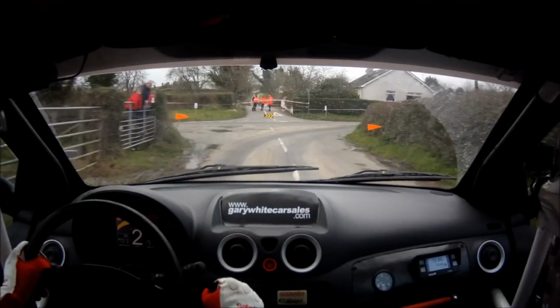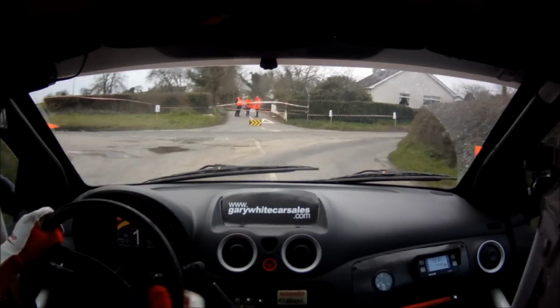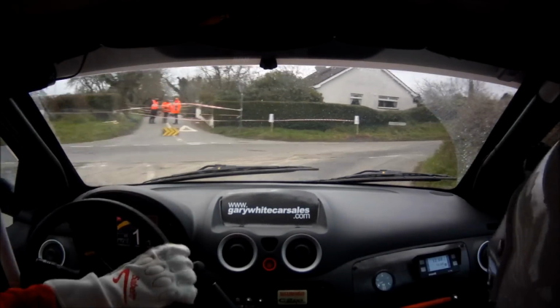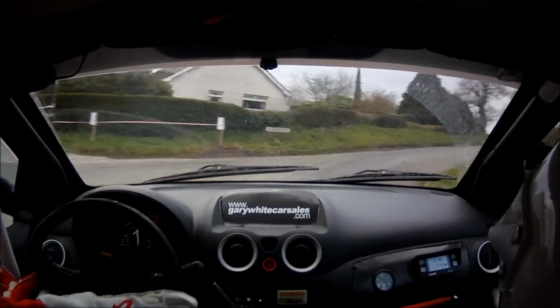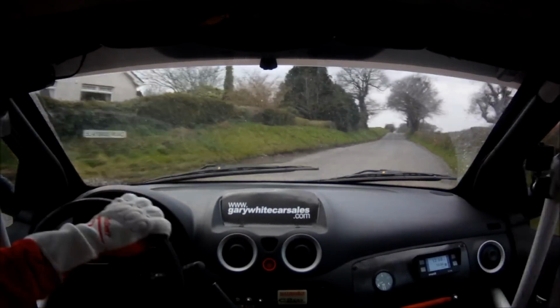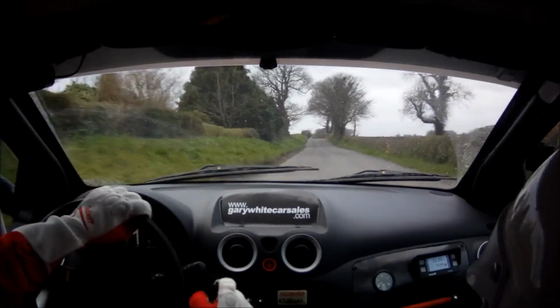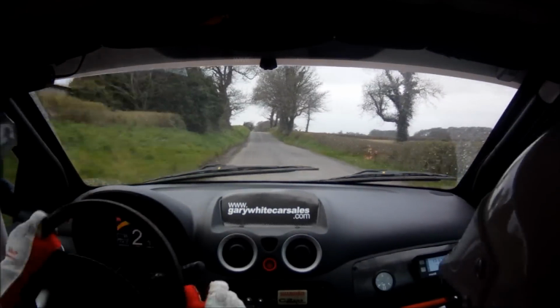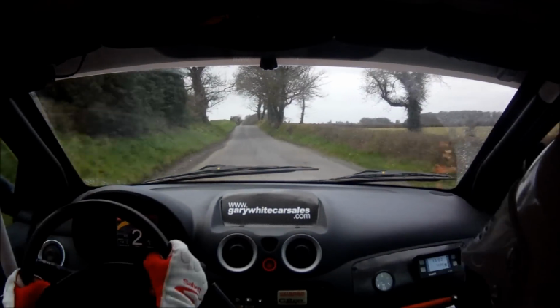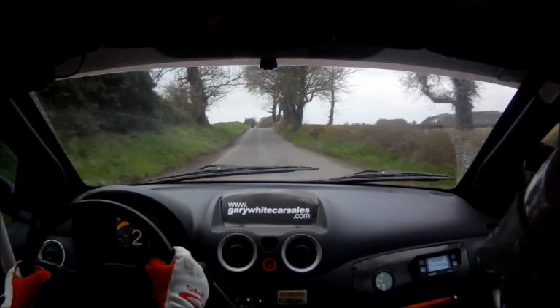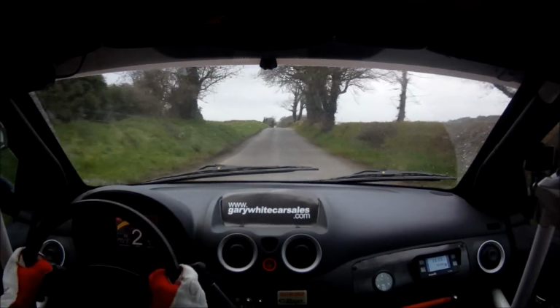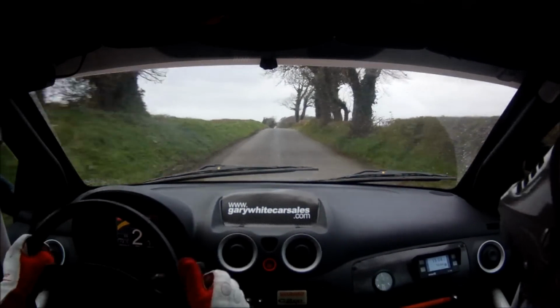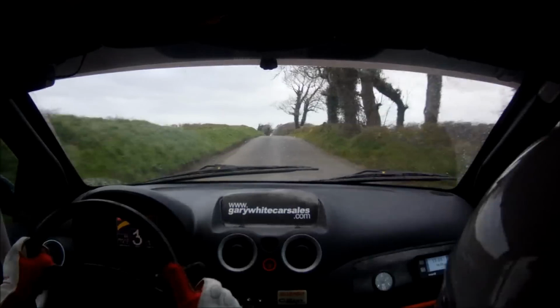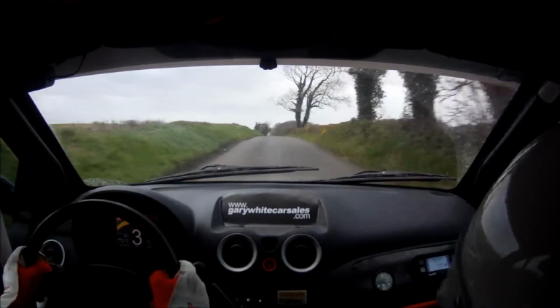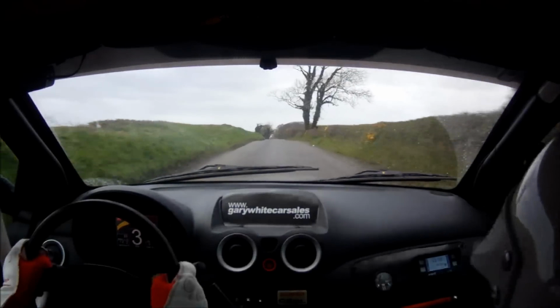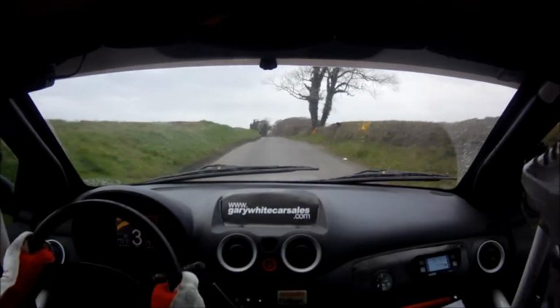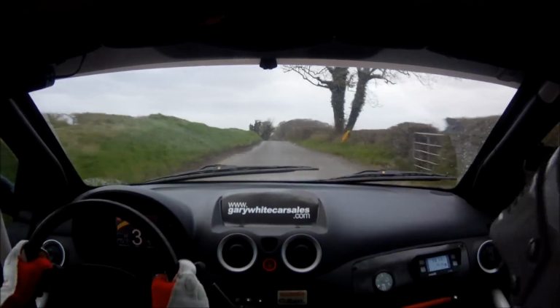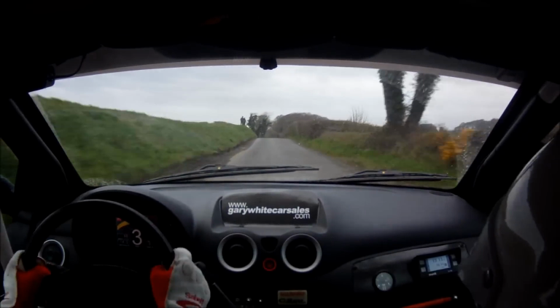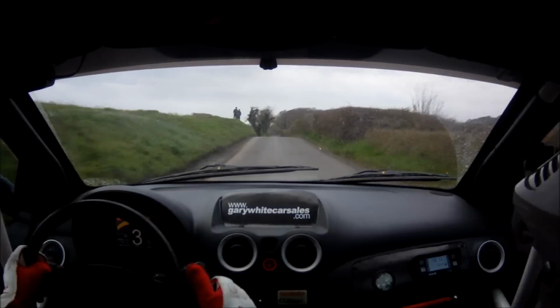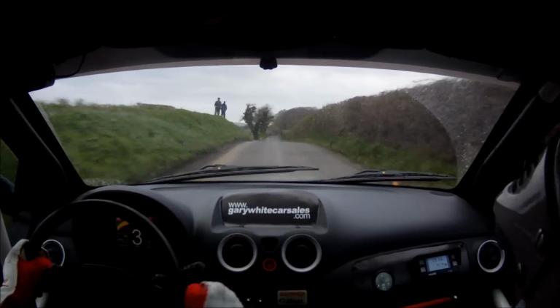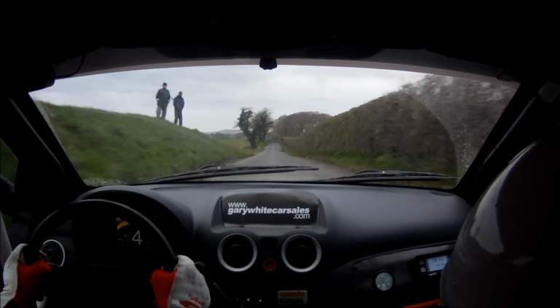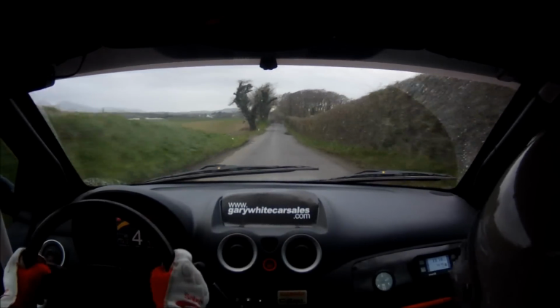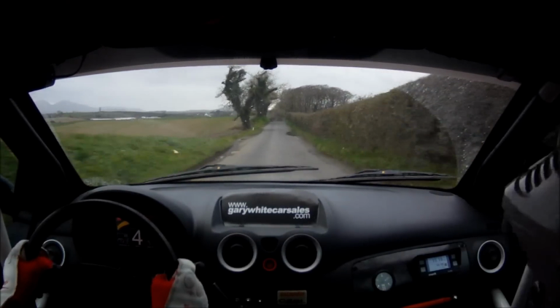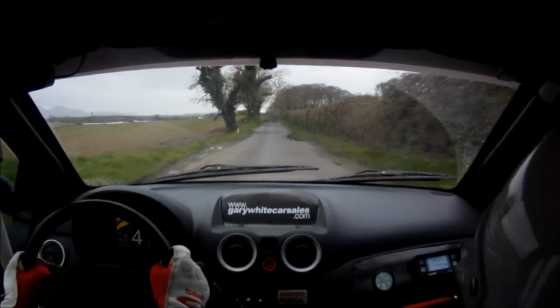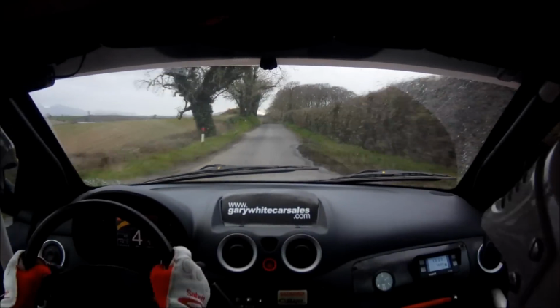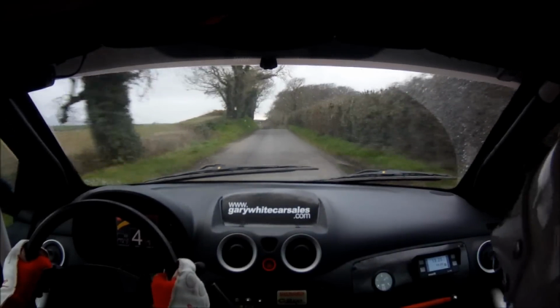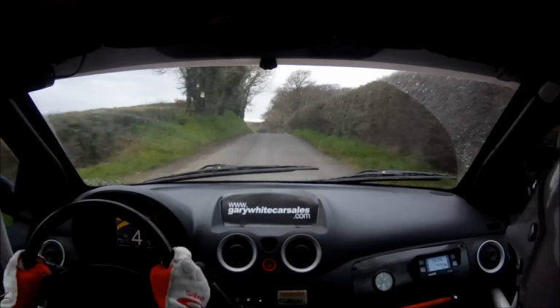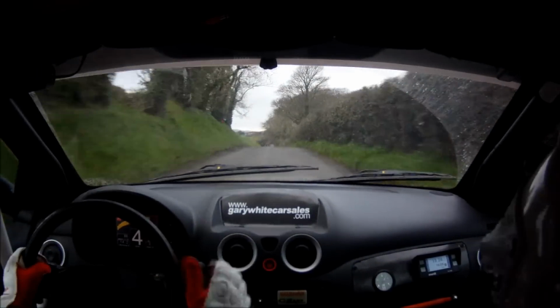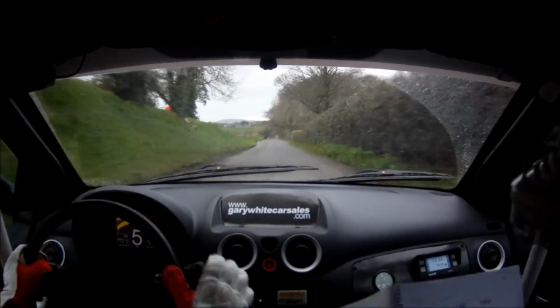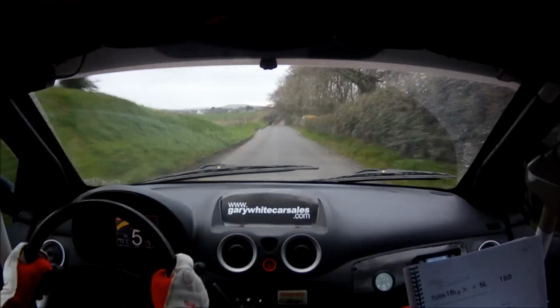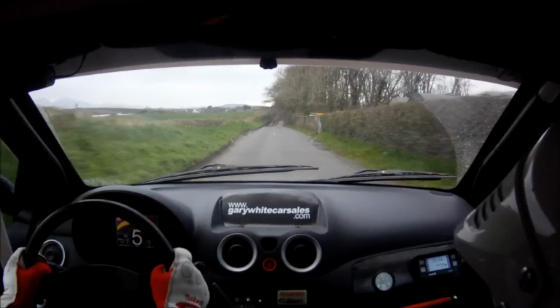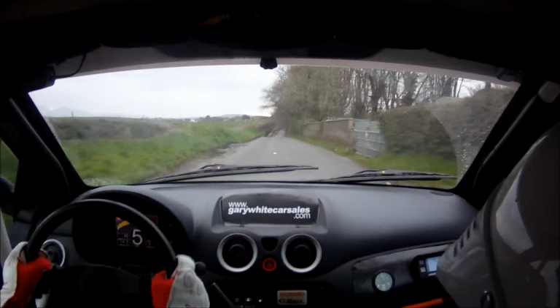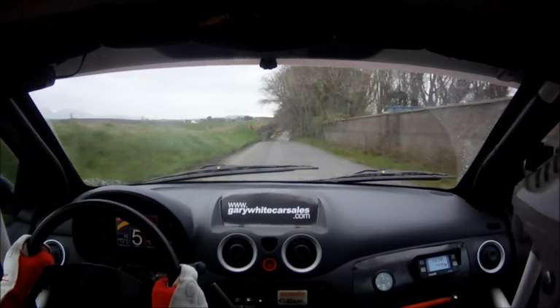150. Stay mid over flat crest. 130. Stay mid over flat crest. 120. Through dip. 150. Turn 1 right, long, tightens. And junction.